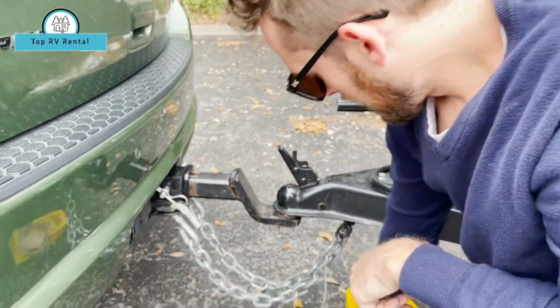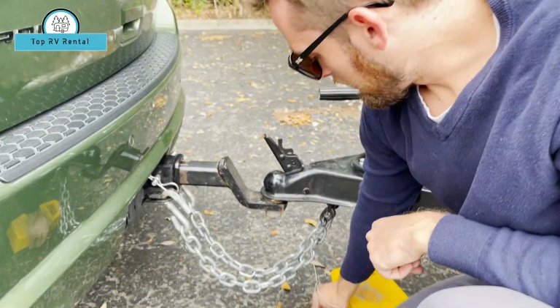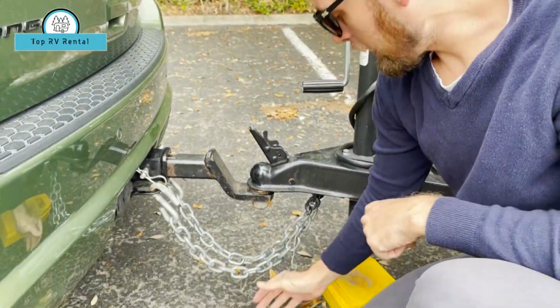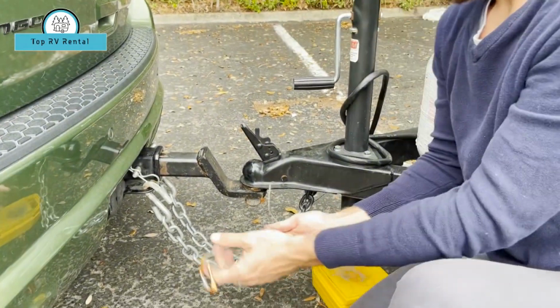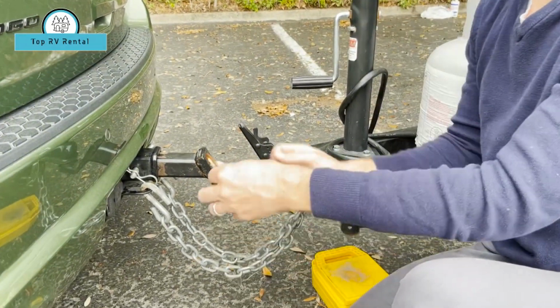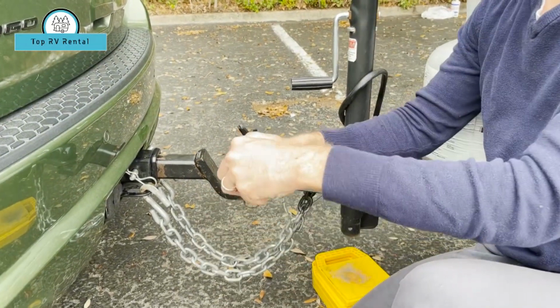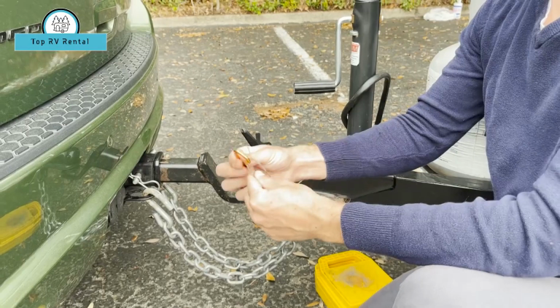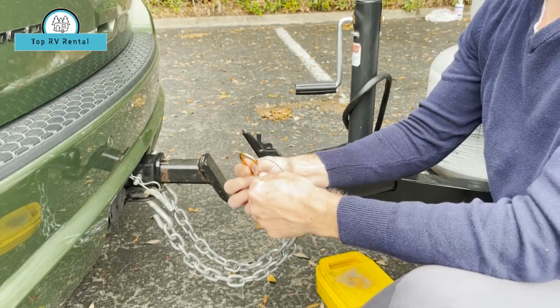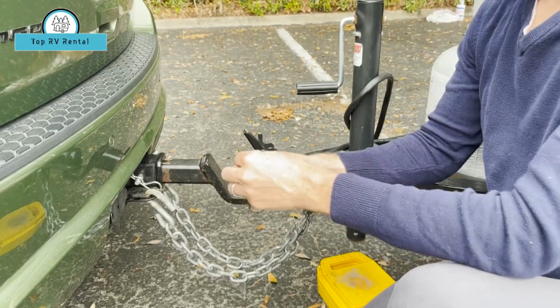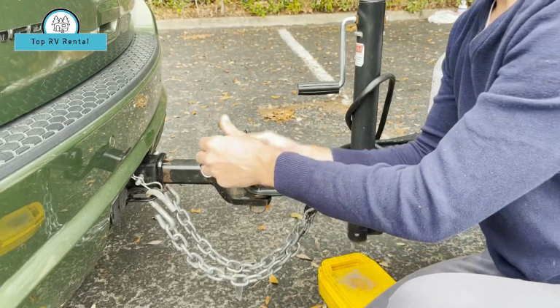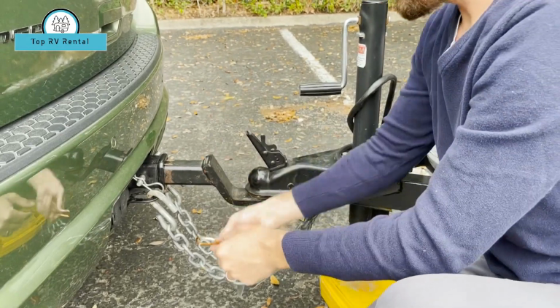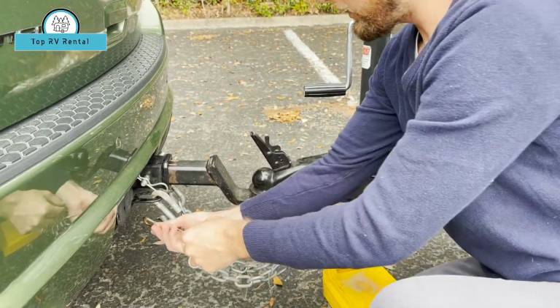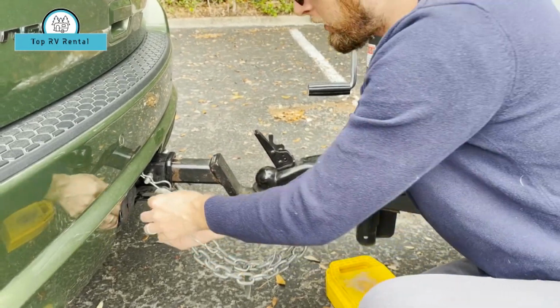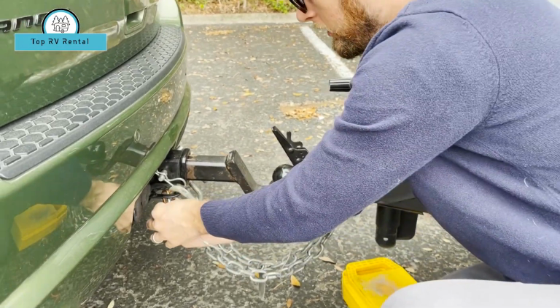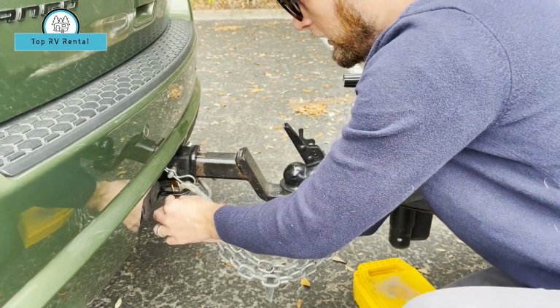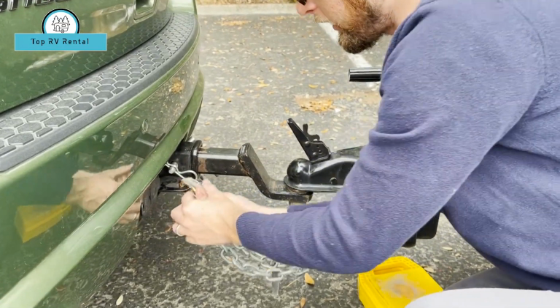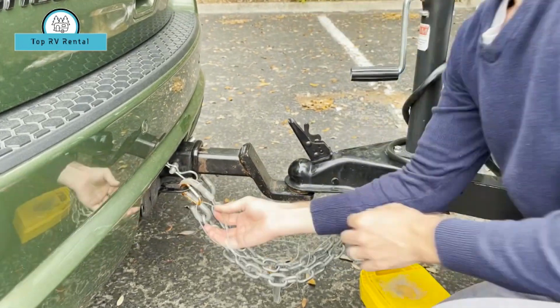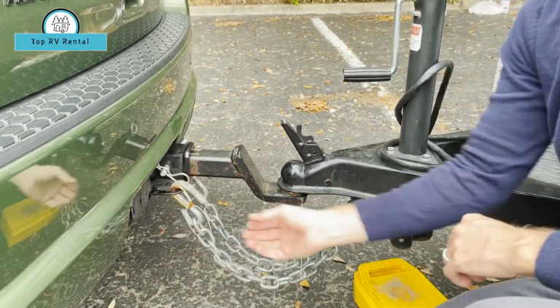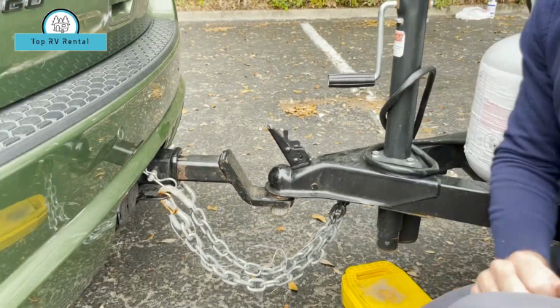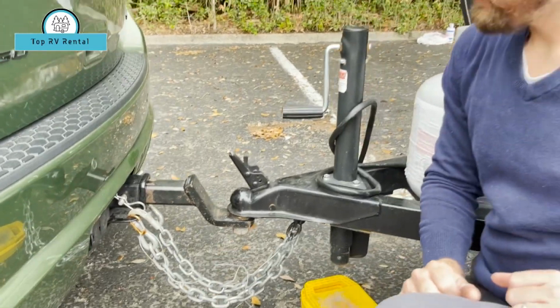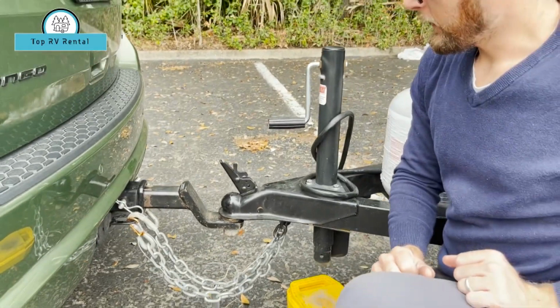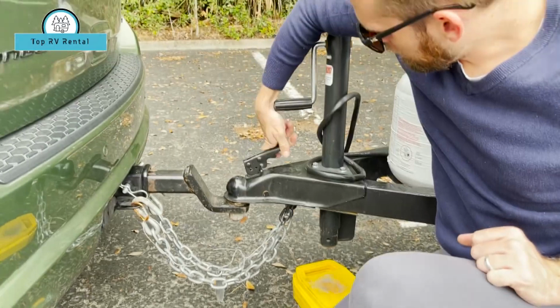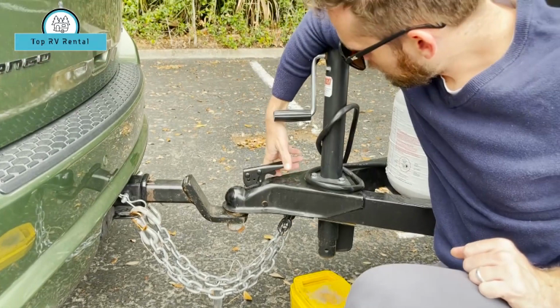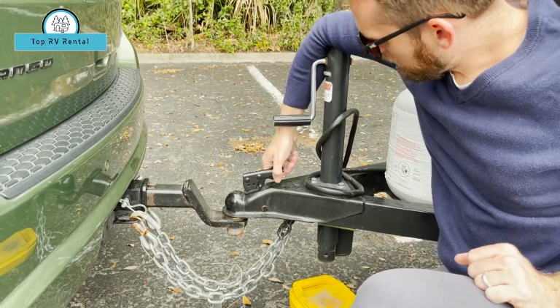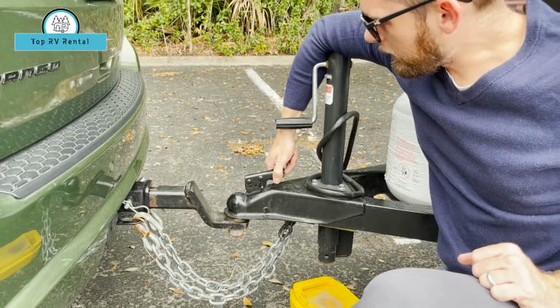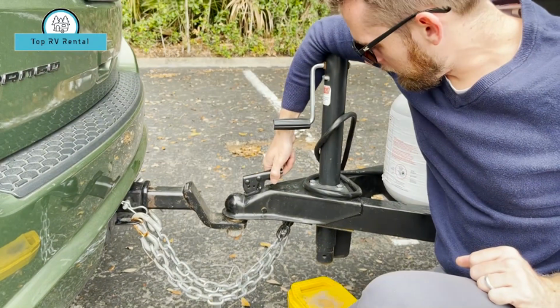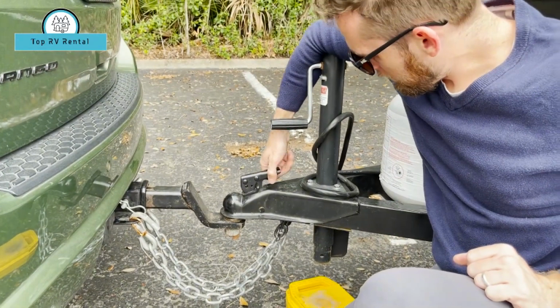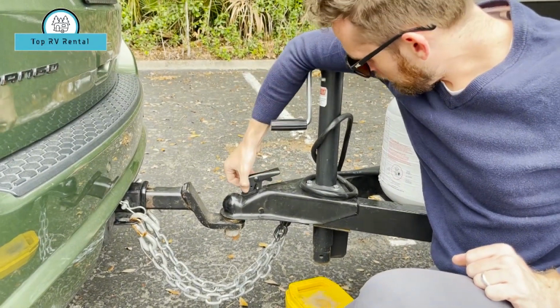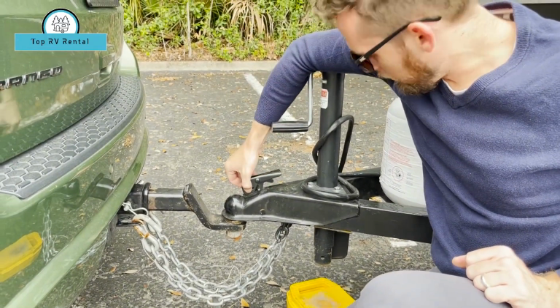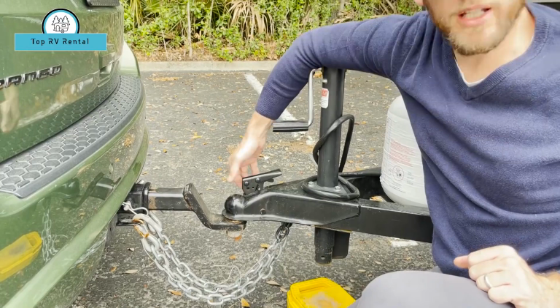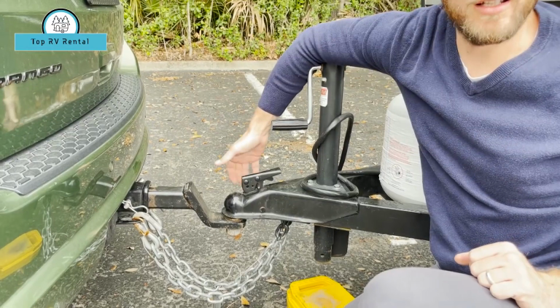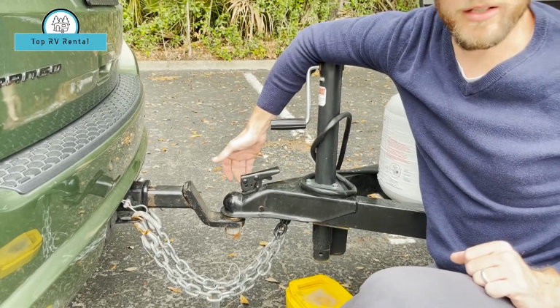This safety secure backup brake line will go underneath and place there. That goes down there, and then there's a pin that goes in here.